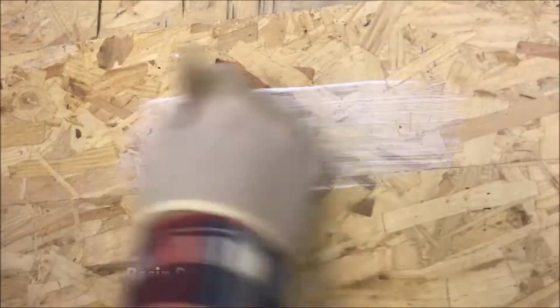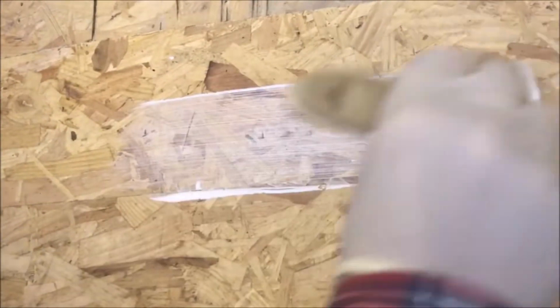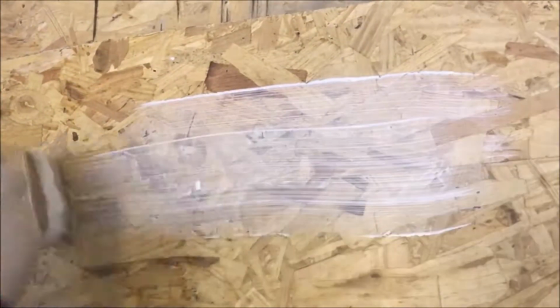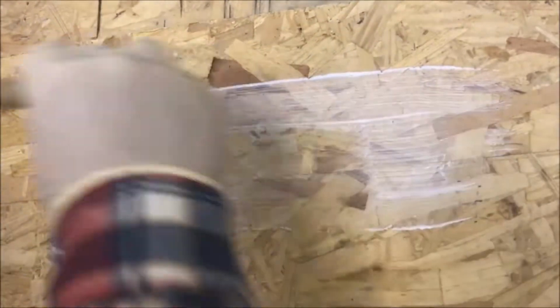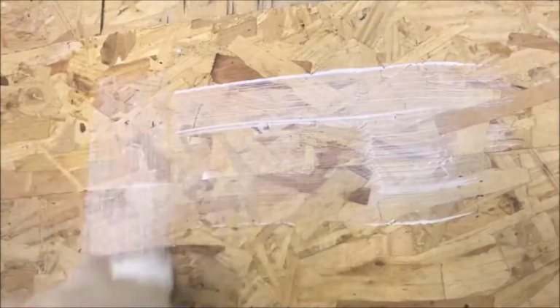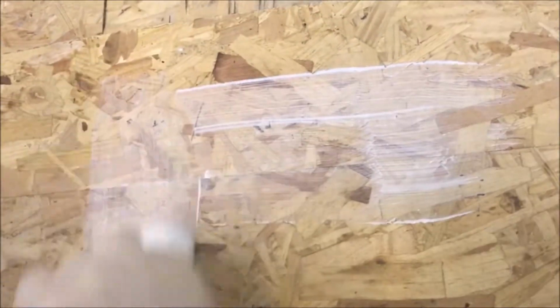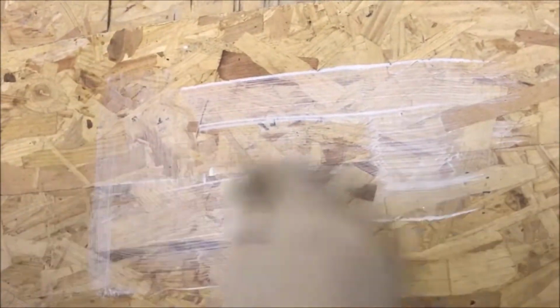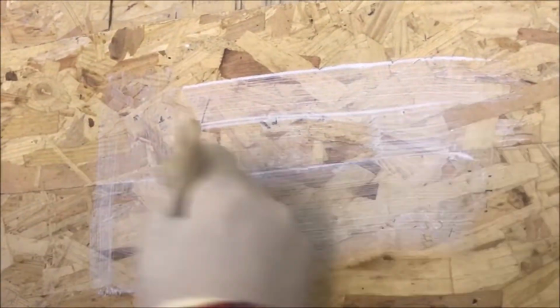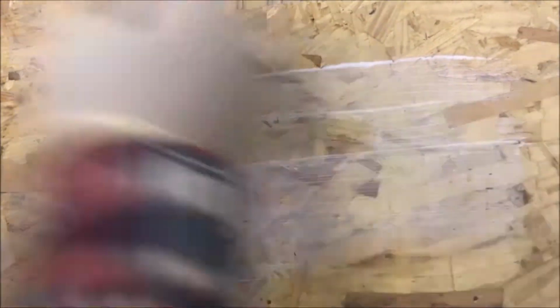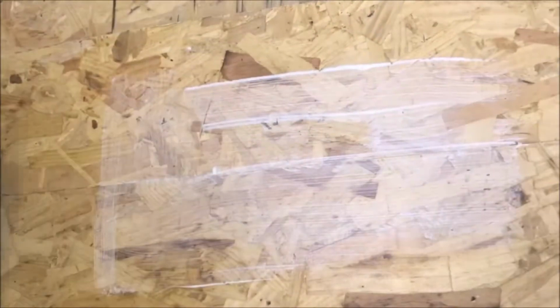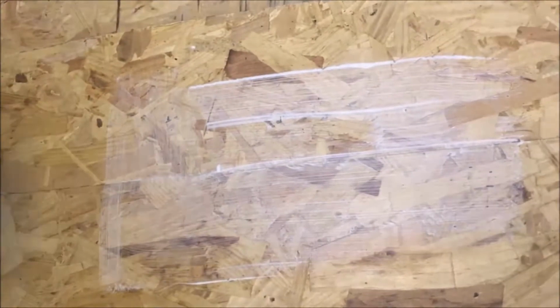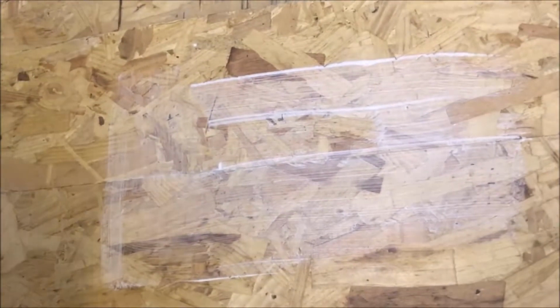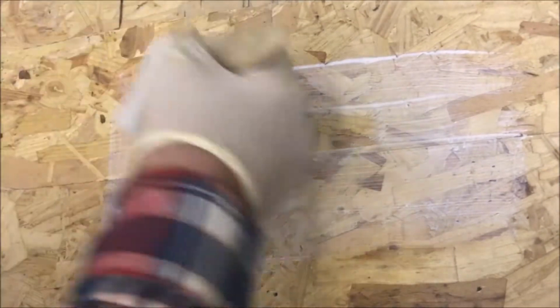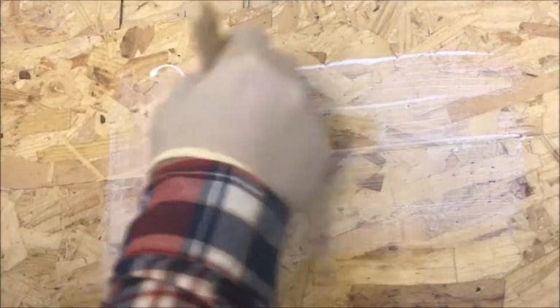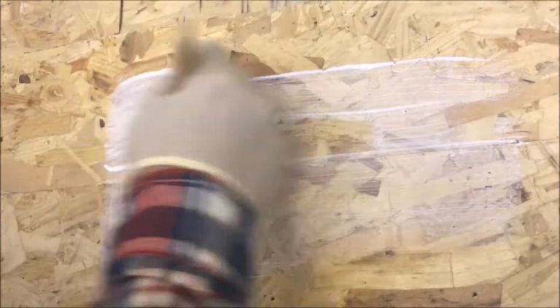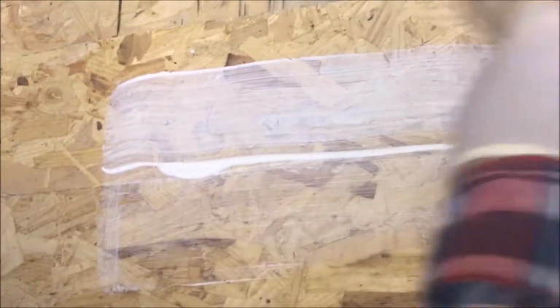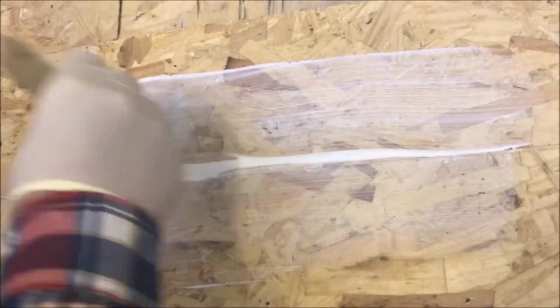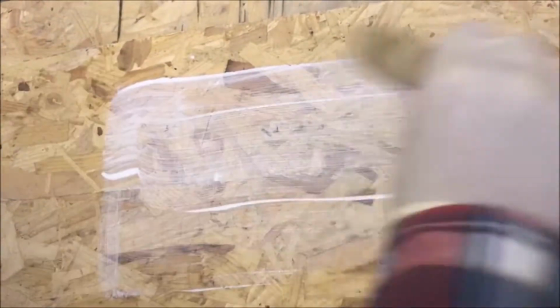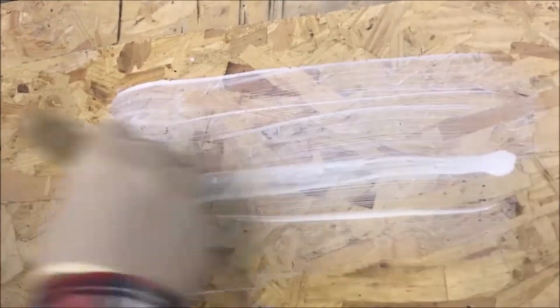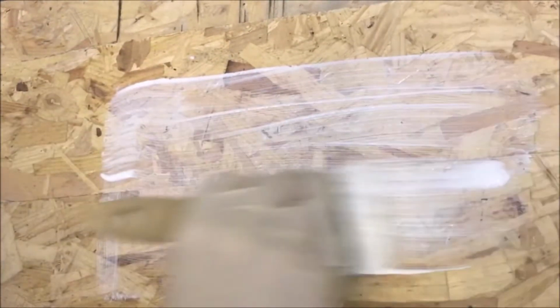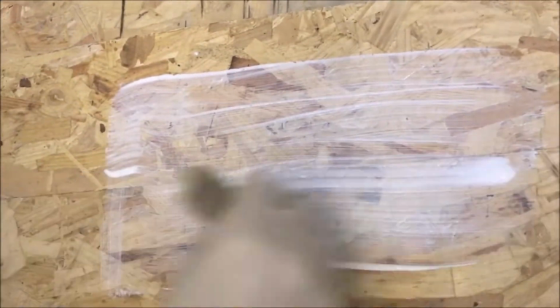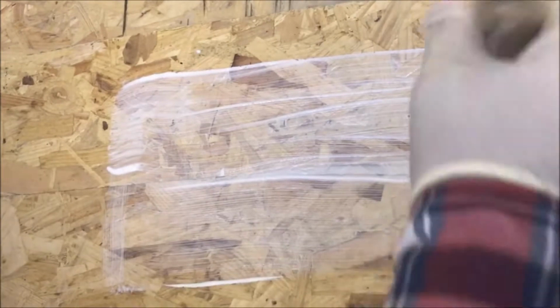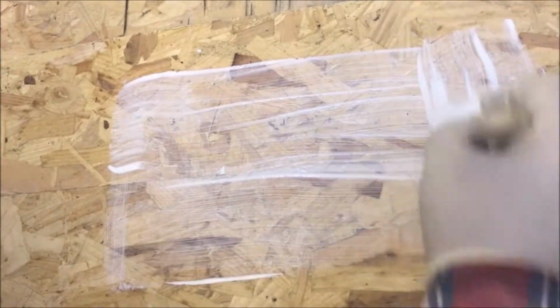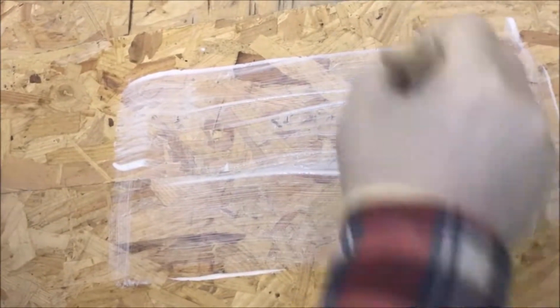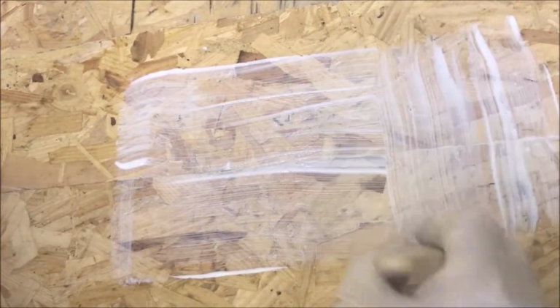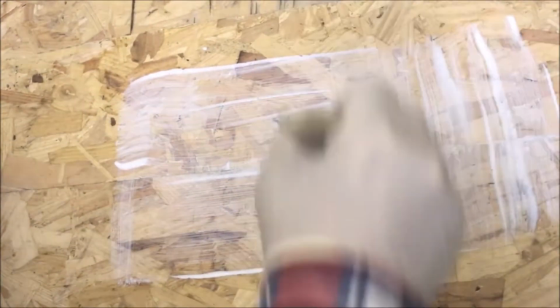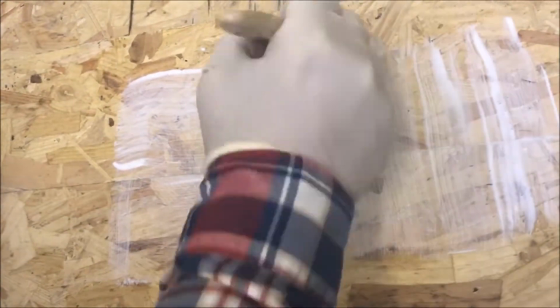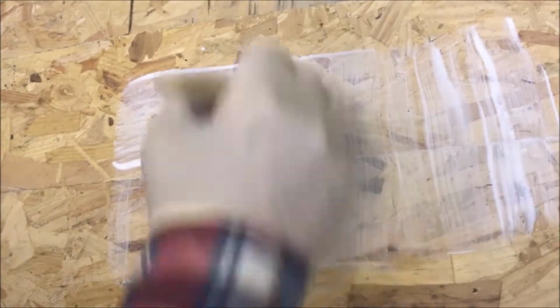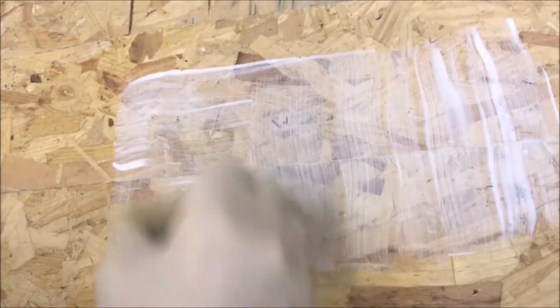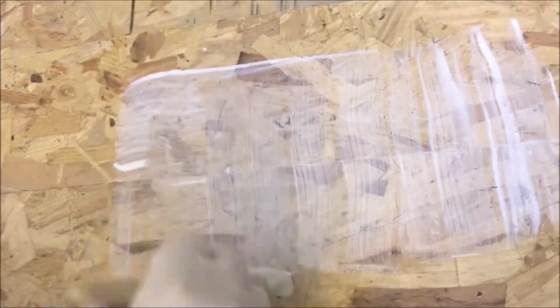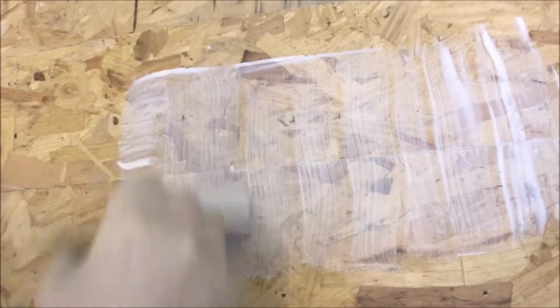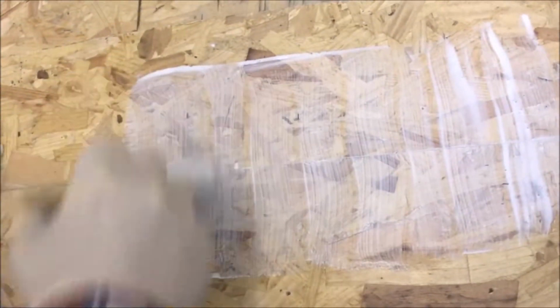To do this, you'll need to apply a thin layer of the resin primer to a wooden surface. This surface should be dried out and sanded back in advance to remove loose debris. Once applied, allow the resin primer to cure according to the manufacturer's instructions.